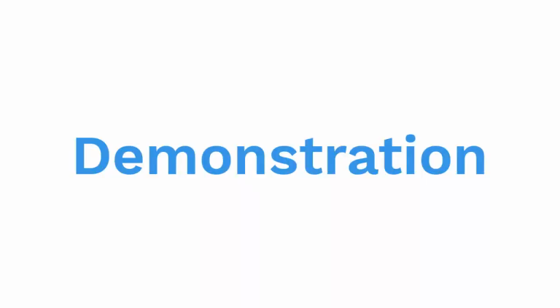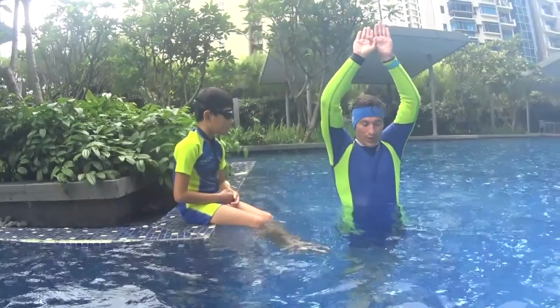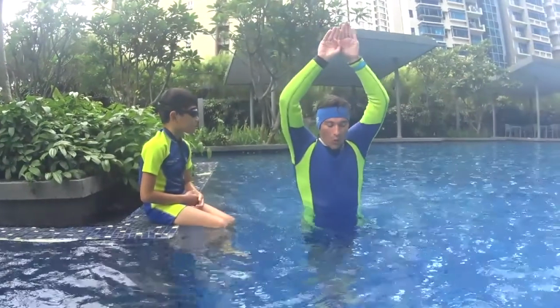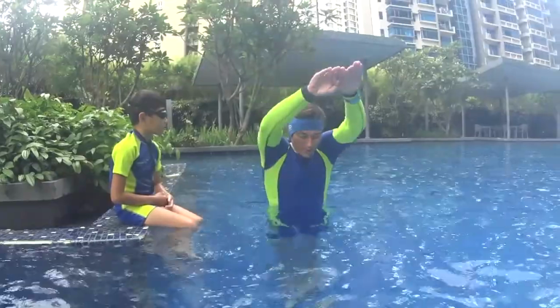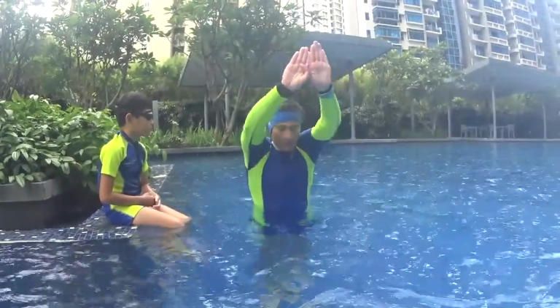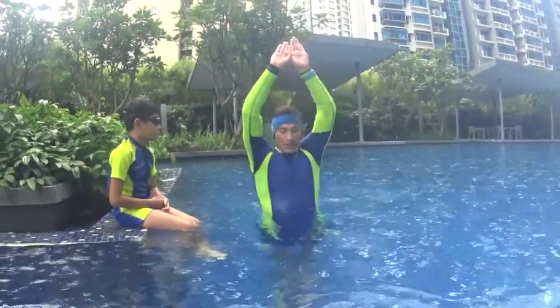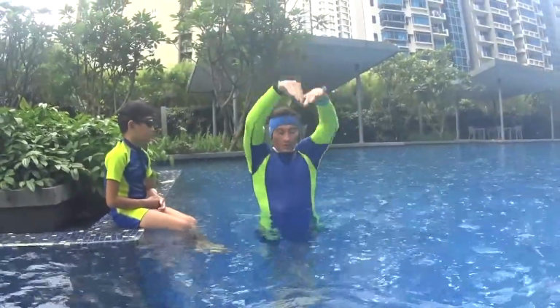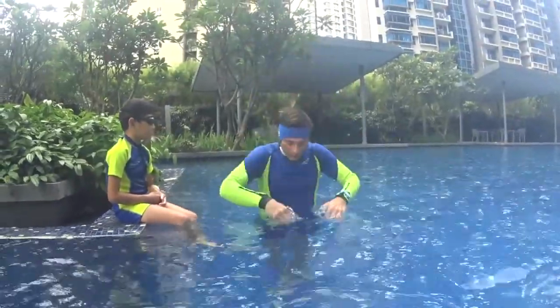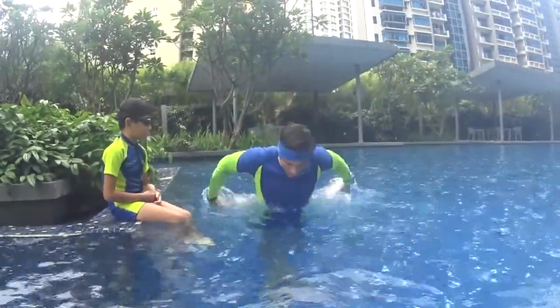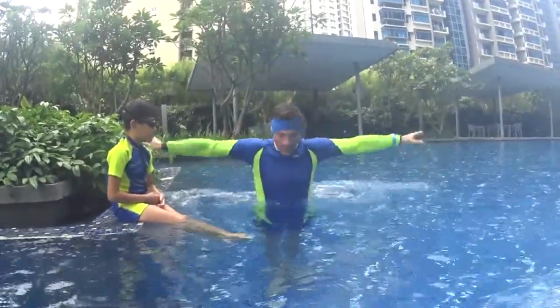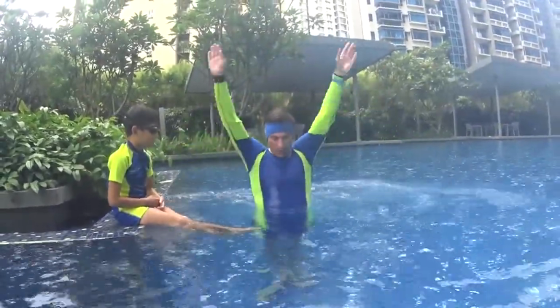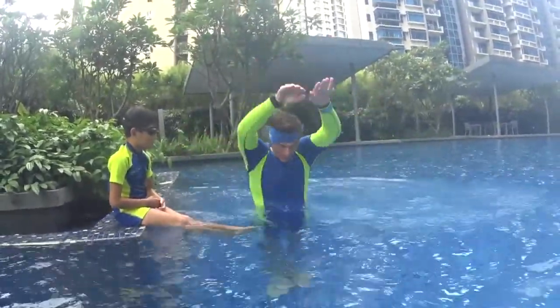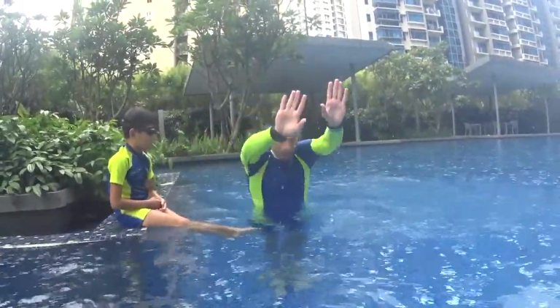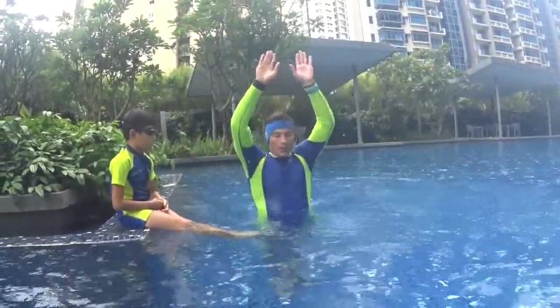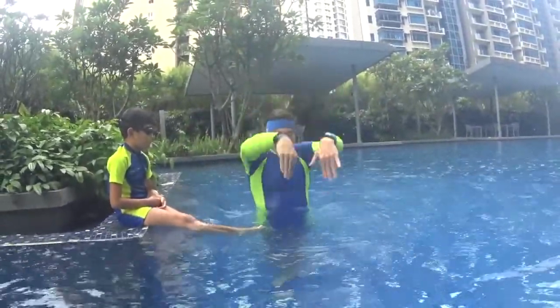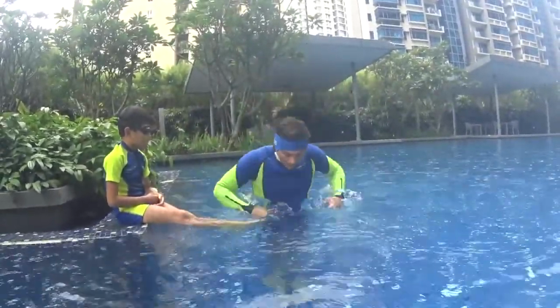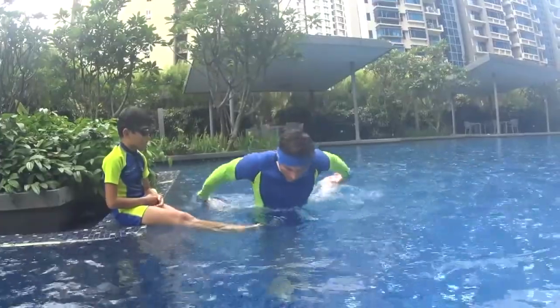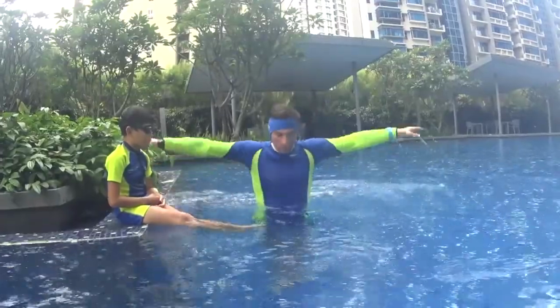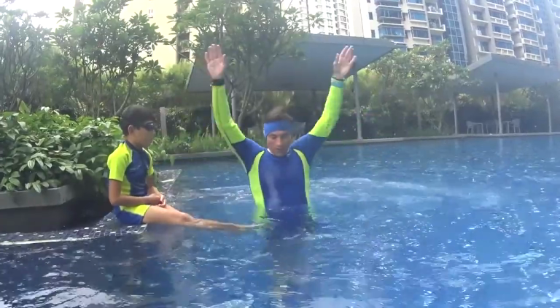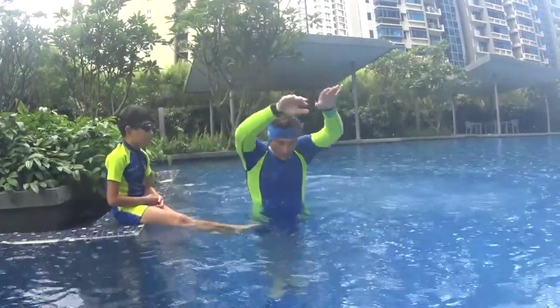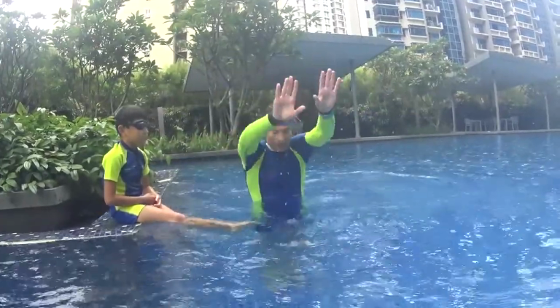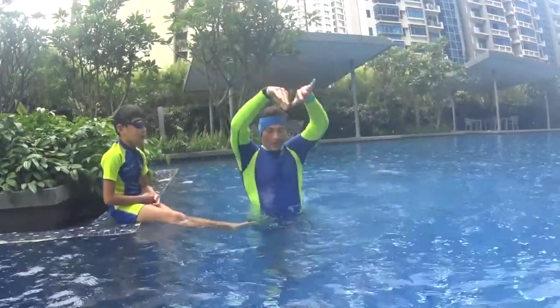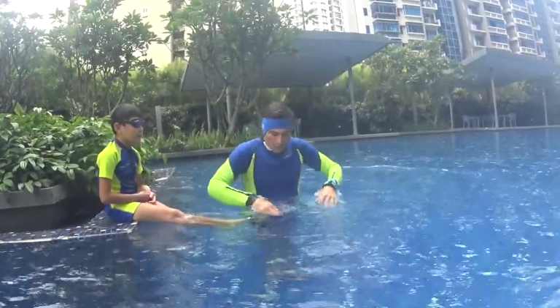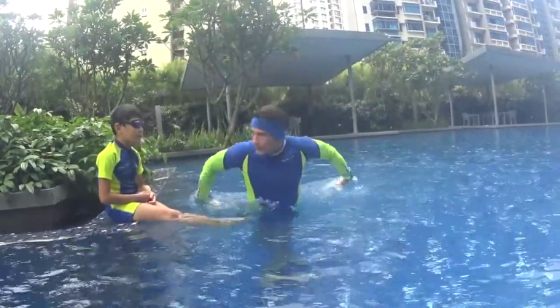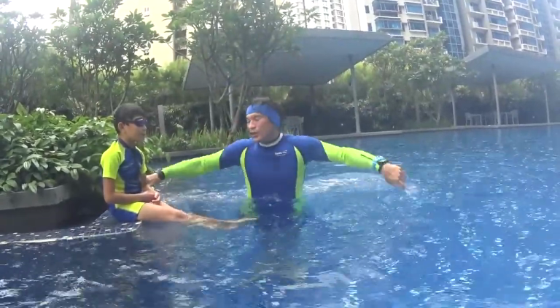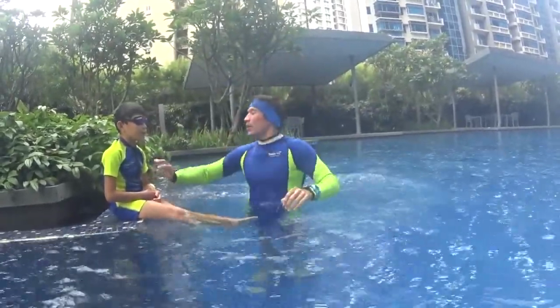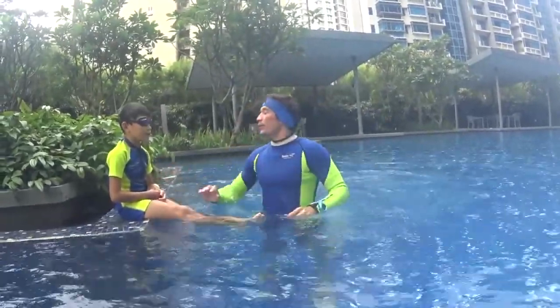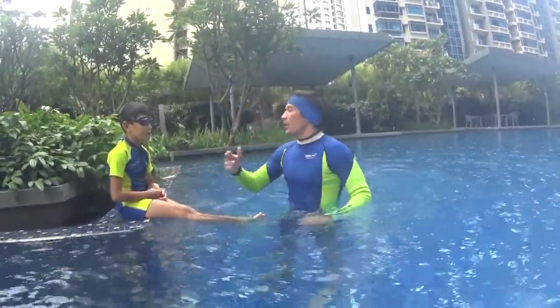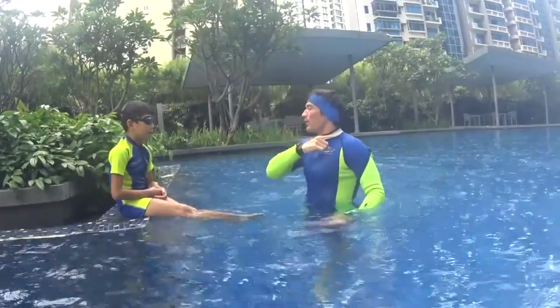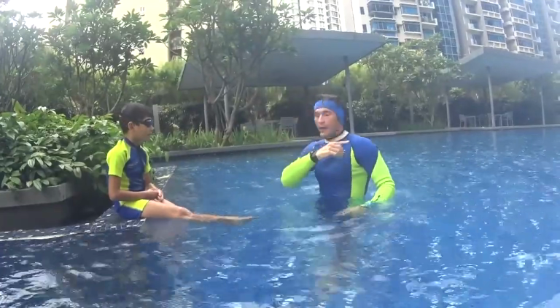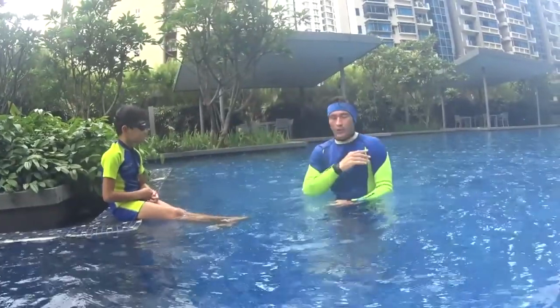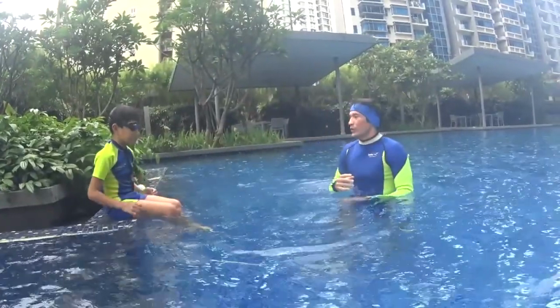You're doing one dolphin, two dolphins with both hands, one dolphin, two dolphins with both hands. Blow your bubbles all the time — you cannot breathe. I'm not going far away, I'm just close to you.